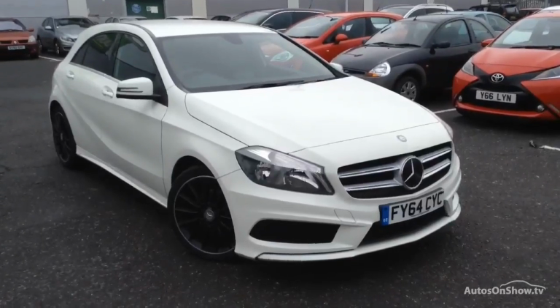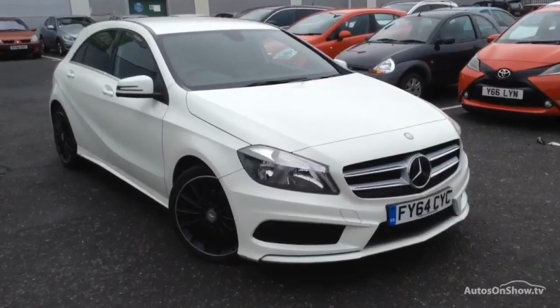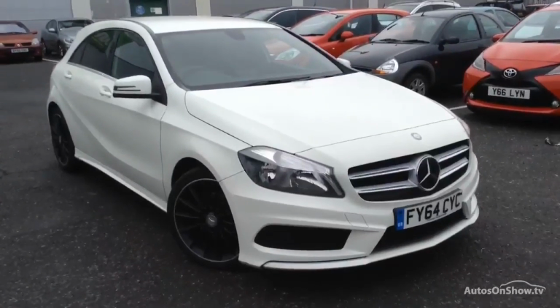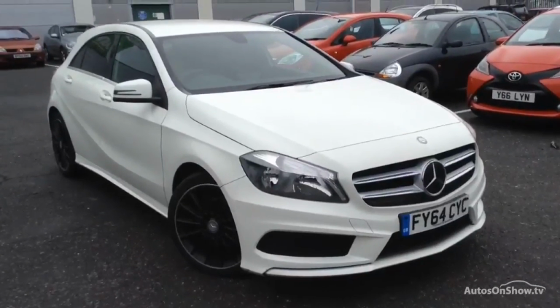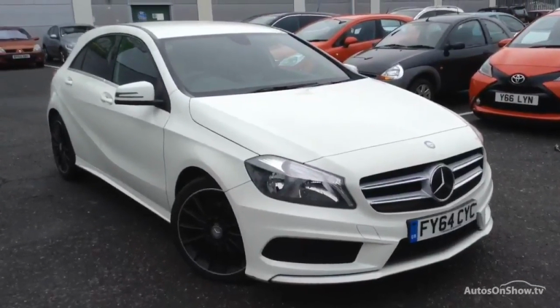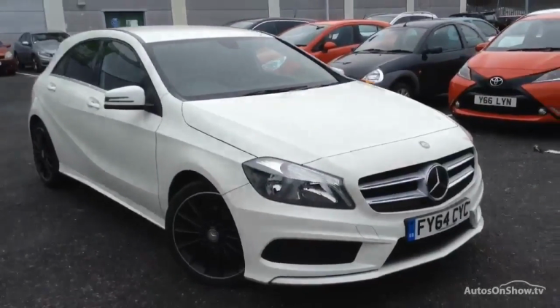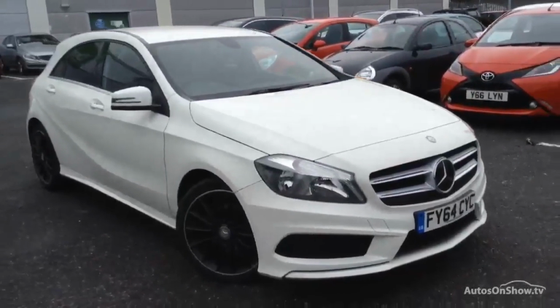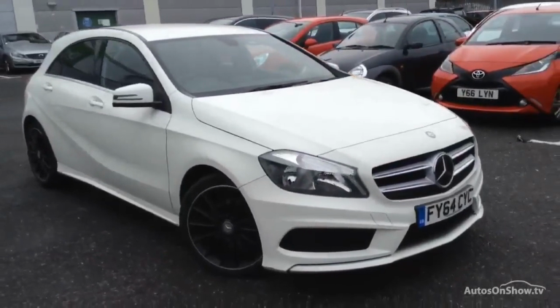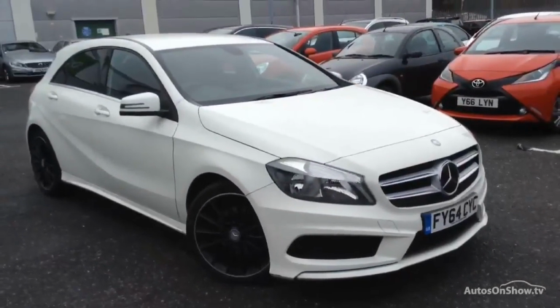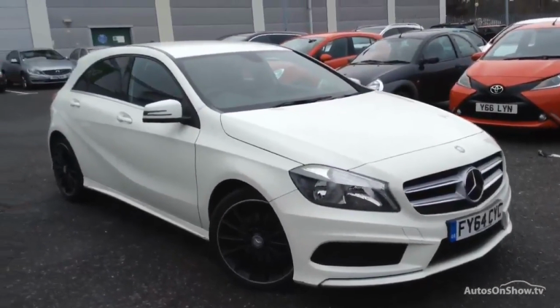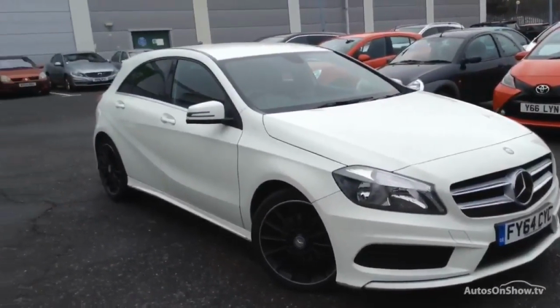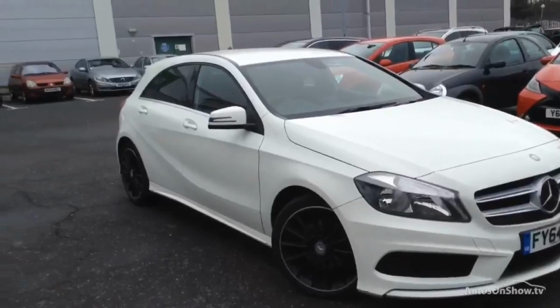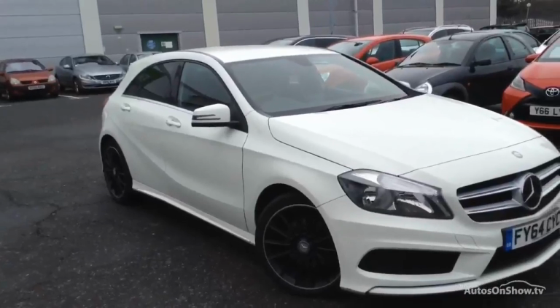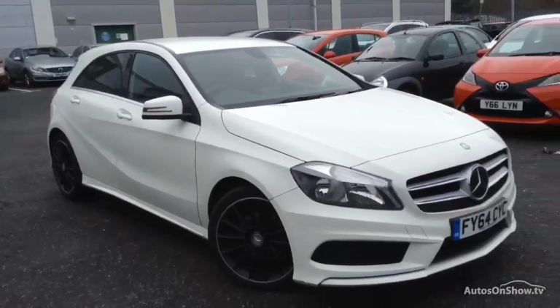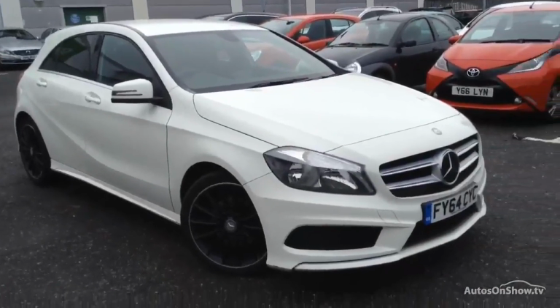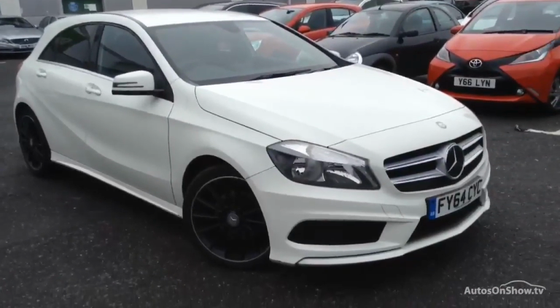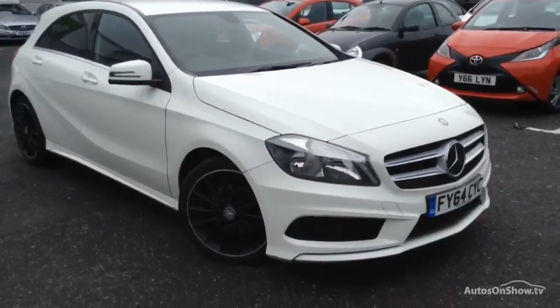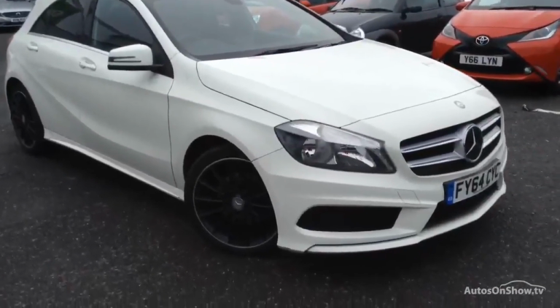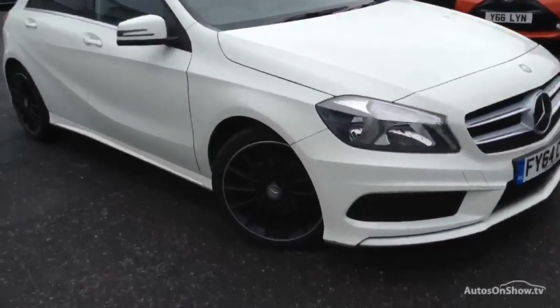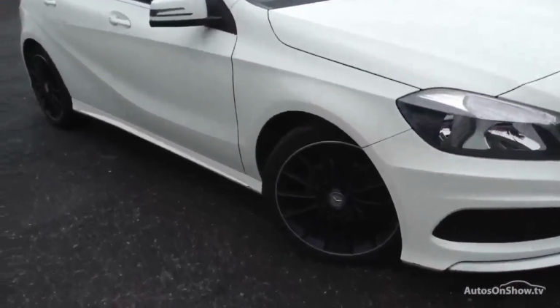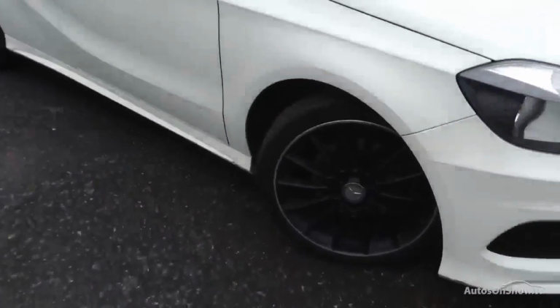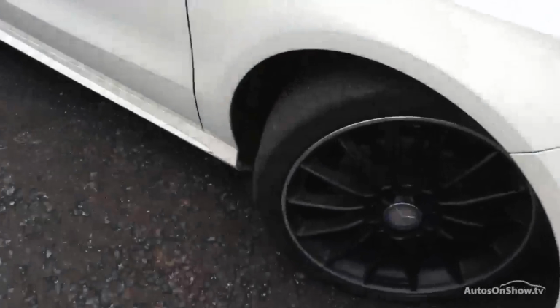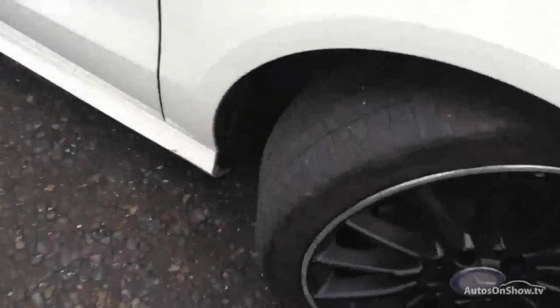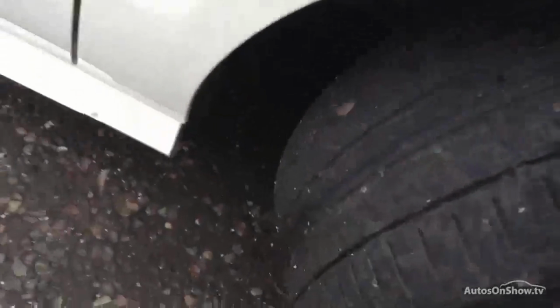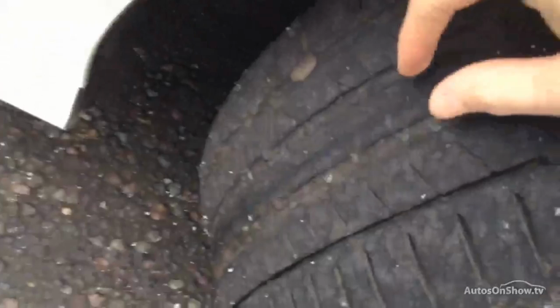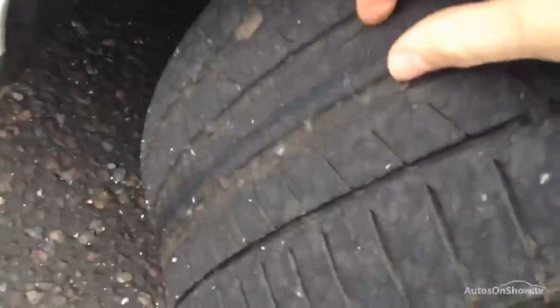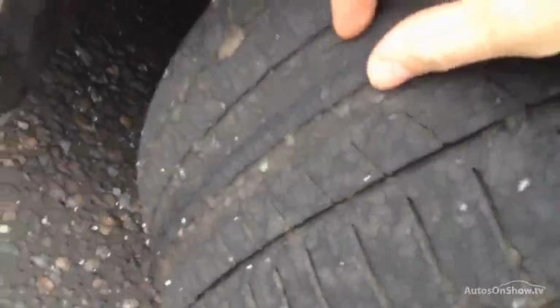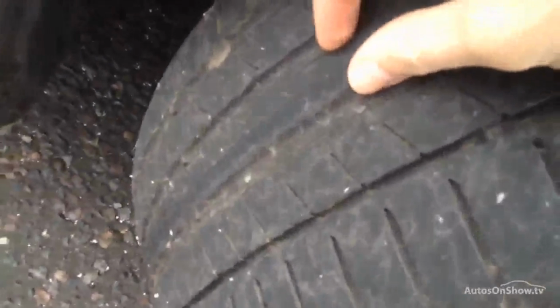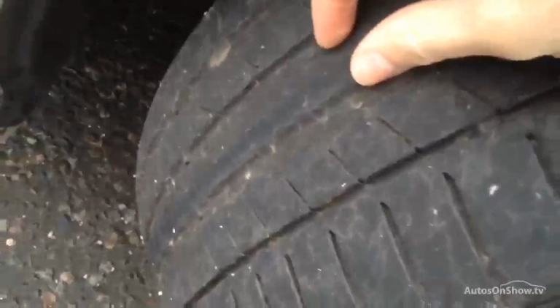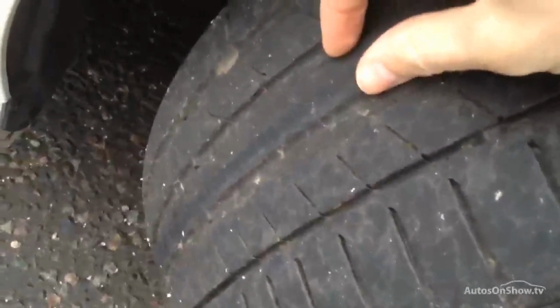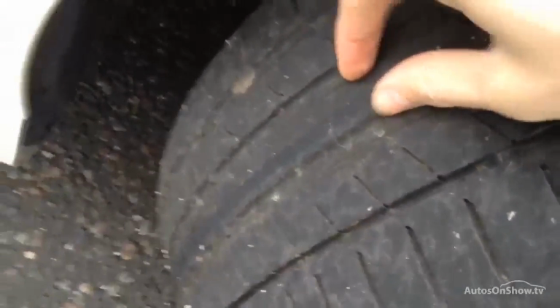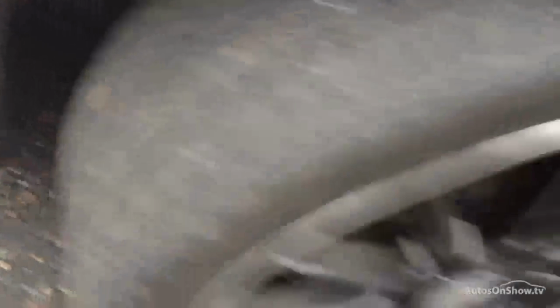Here we have a 2014 Mercedes-Benz A180 AMG Sport CDI 5-door hatchback in white. Starting with the offside front tyre, we're looking at about 3mm of tread depth in the centre of the tyre.